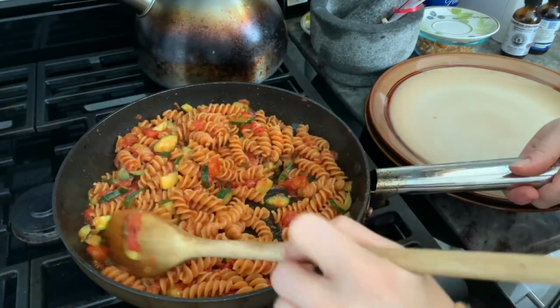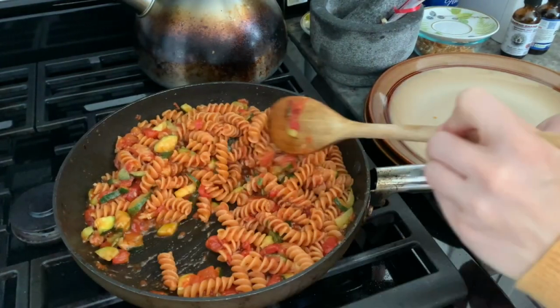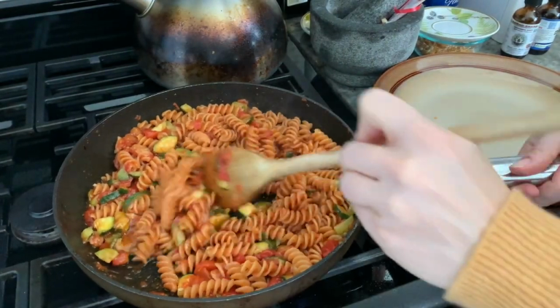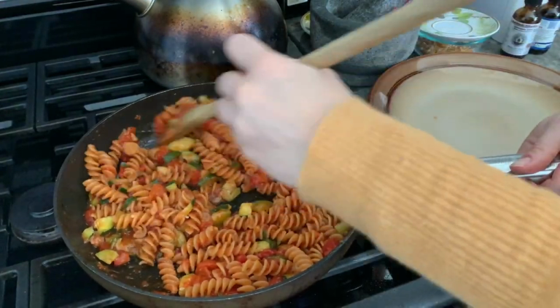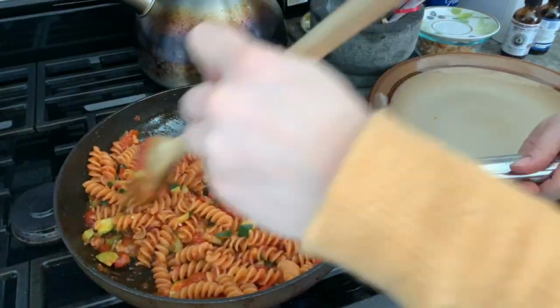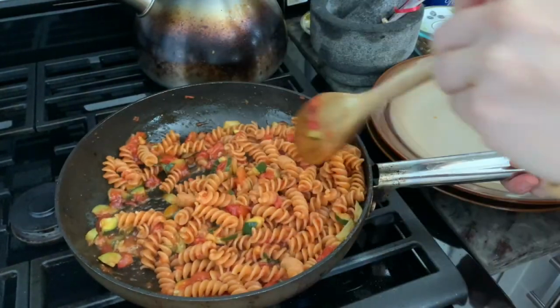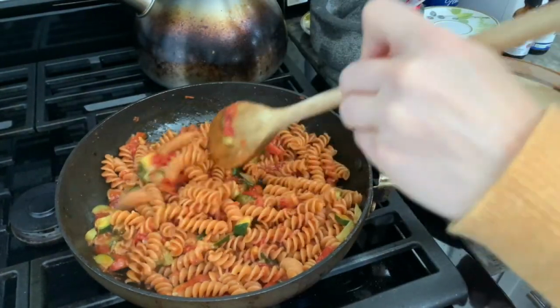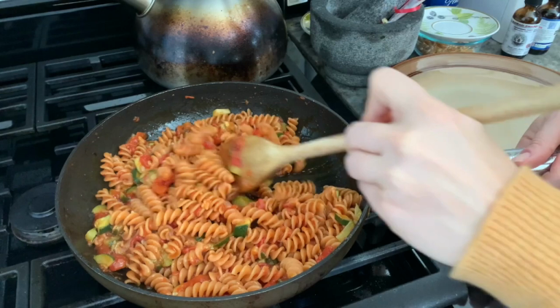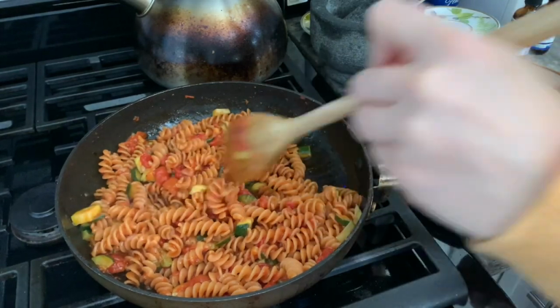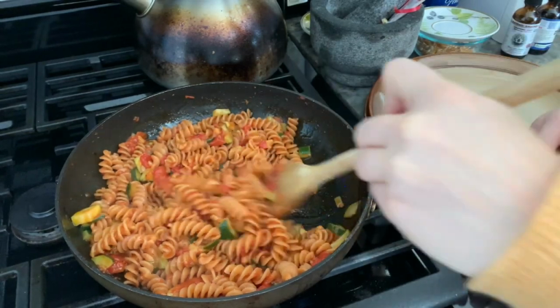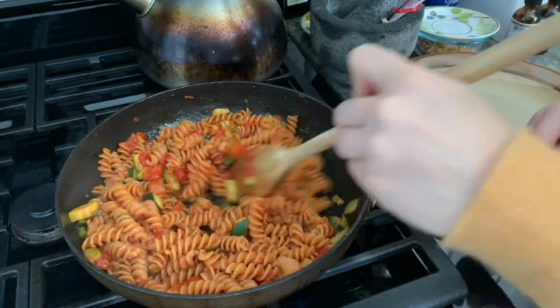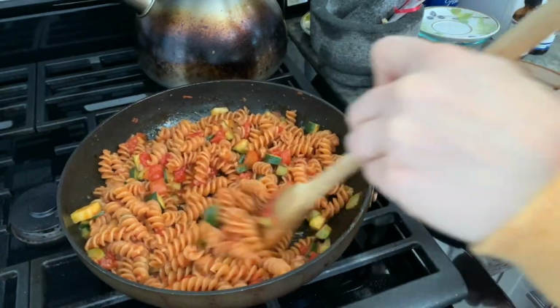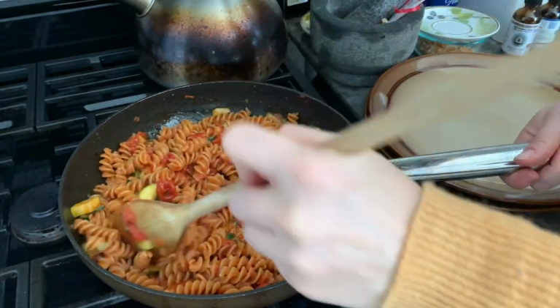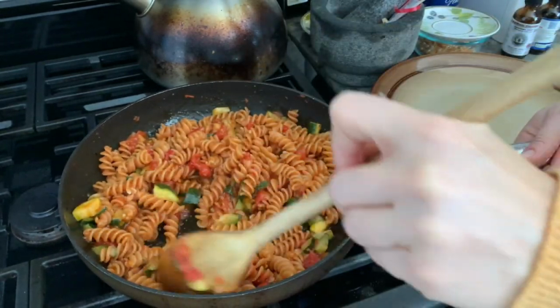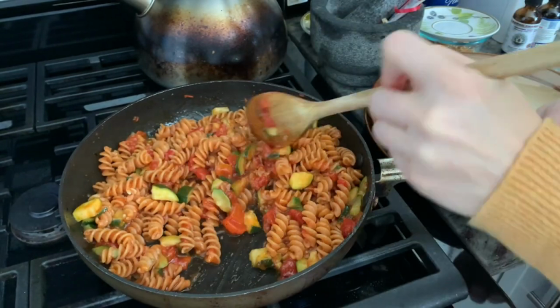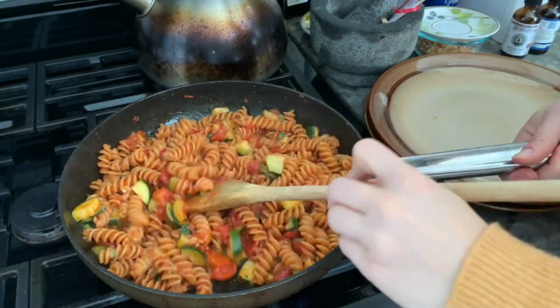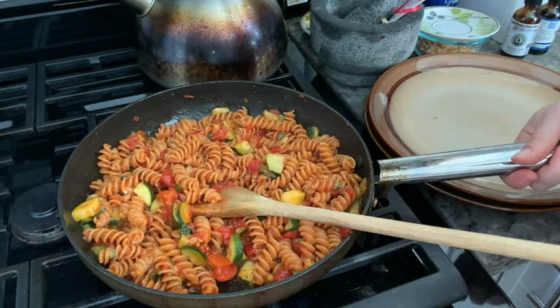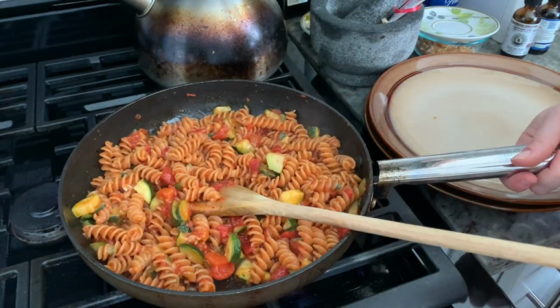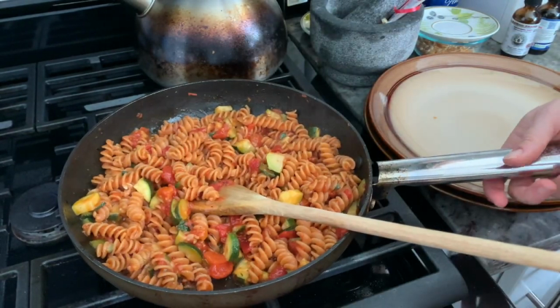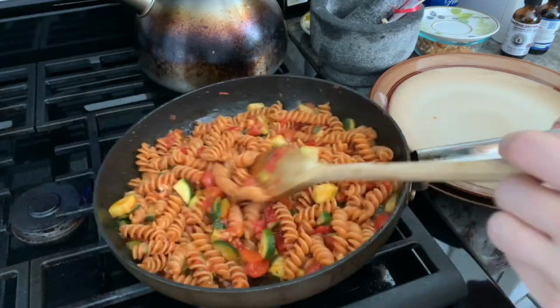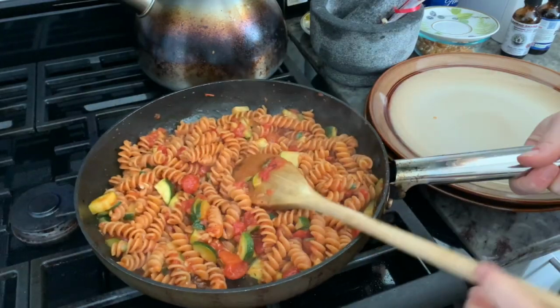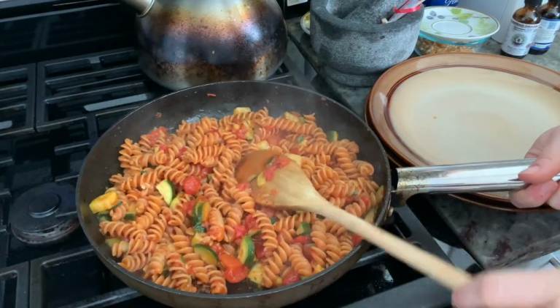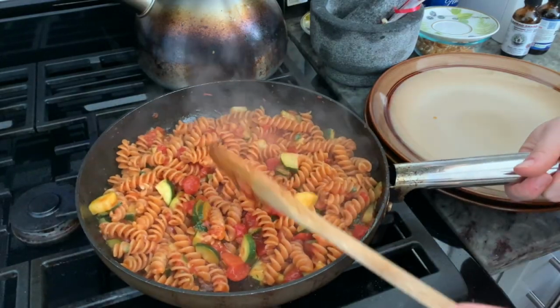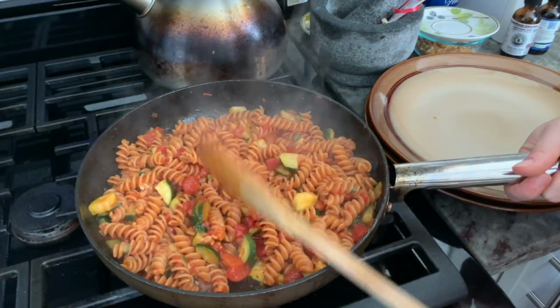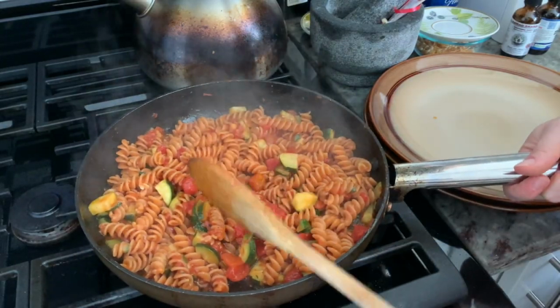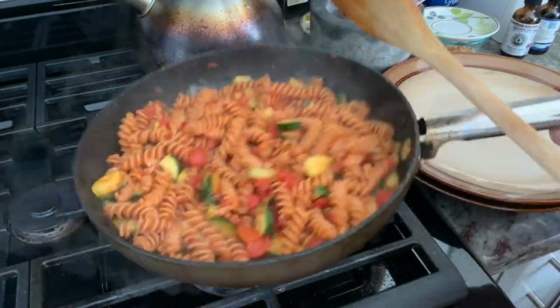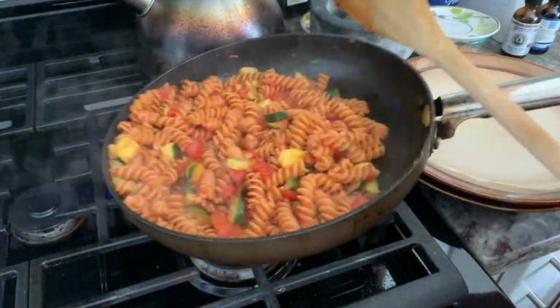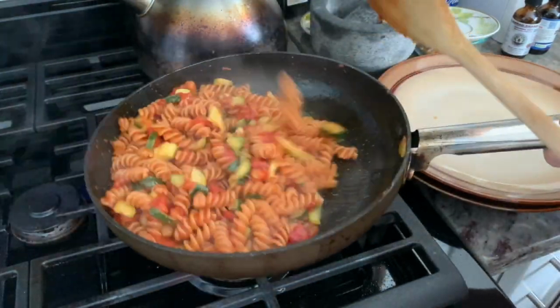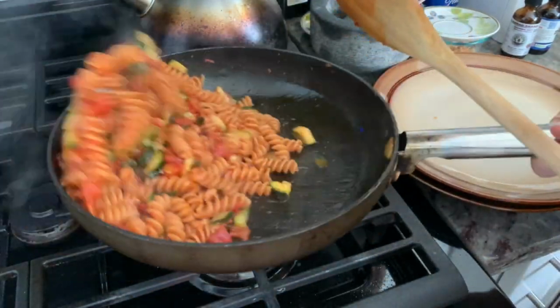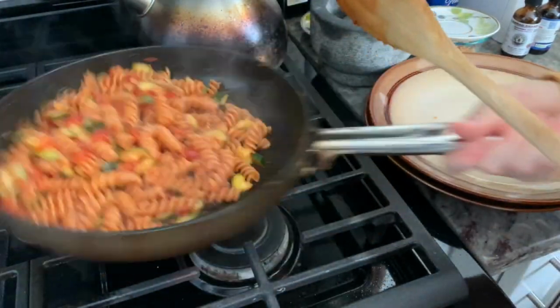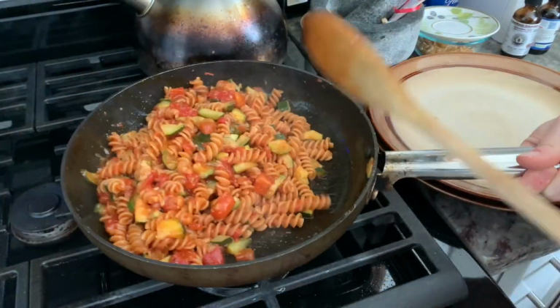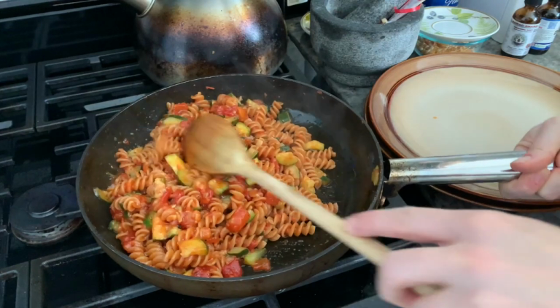Look at that — every little spiral has a little bit of tomato sauce. The Pomi chopped tomato smells amazing and it bonded beautifully with the rest of the ingredients. One more toss for the camera and then I'm ready to plate.